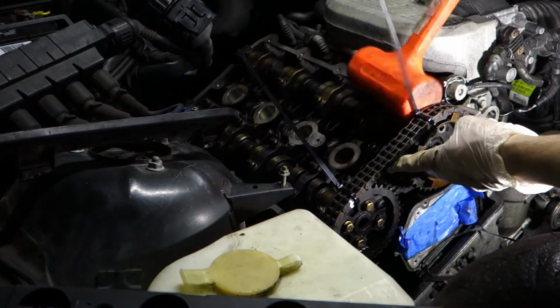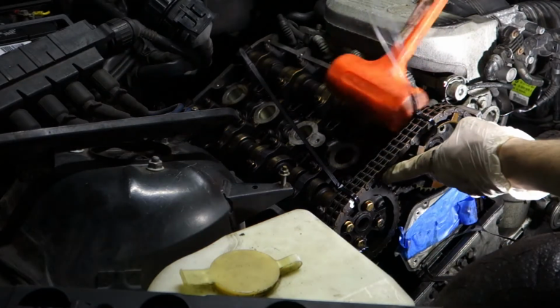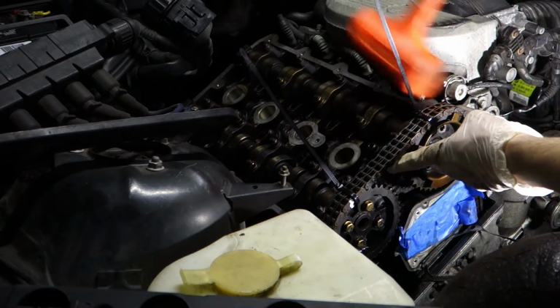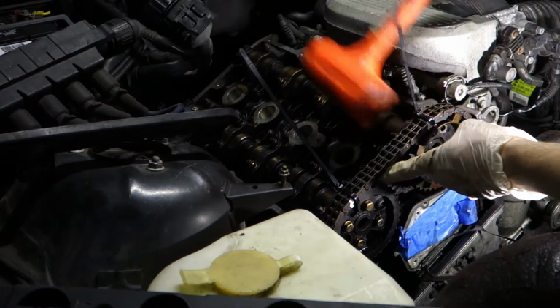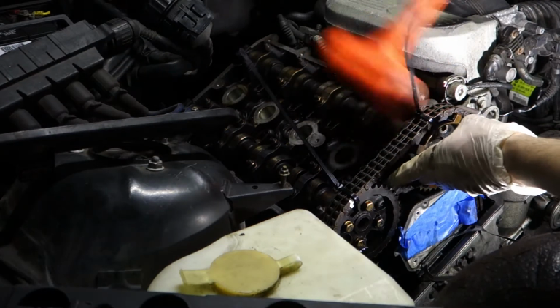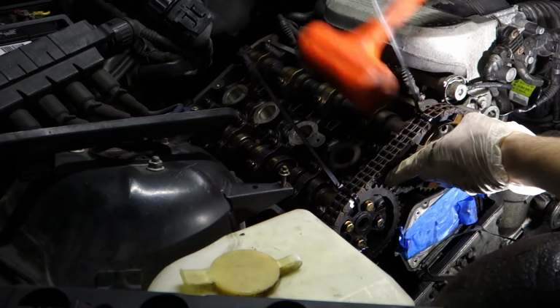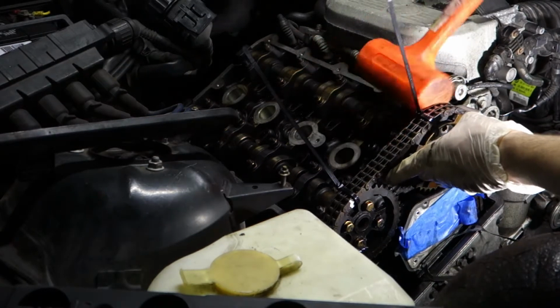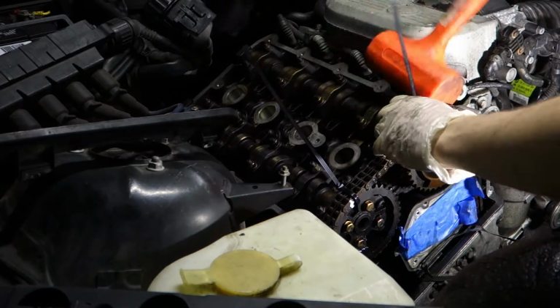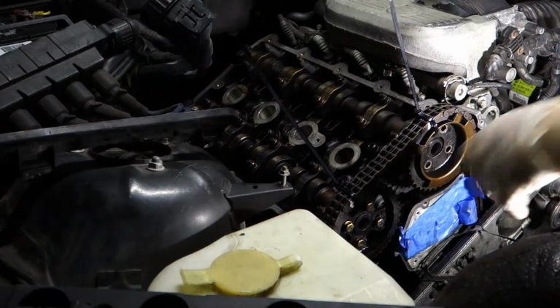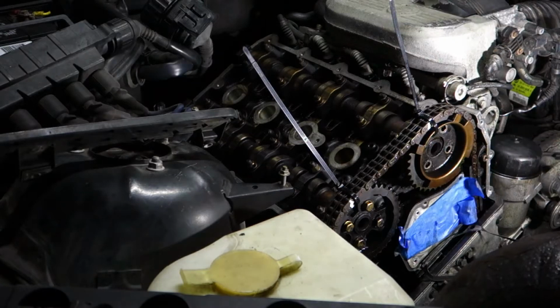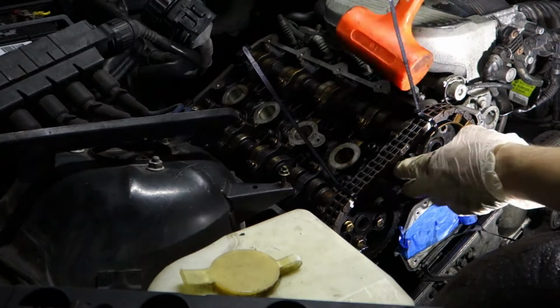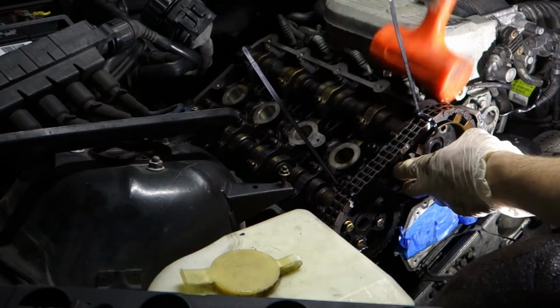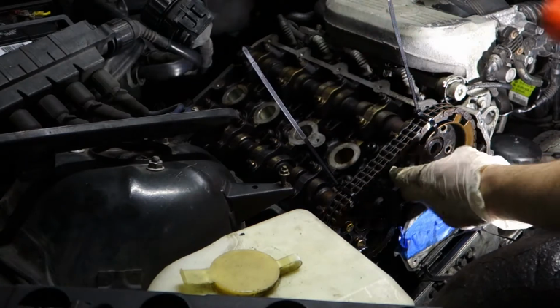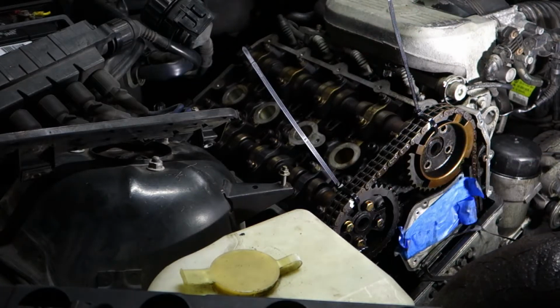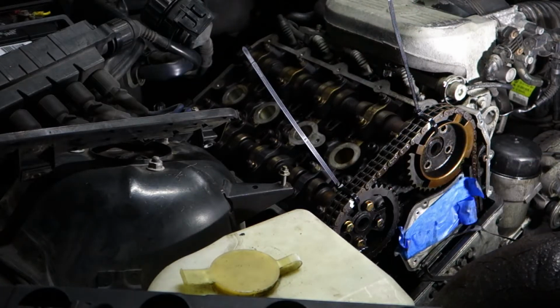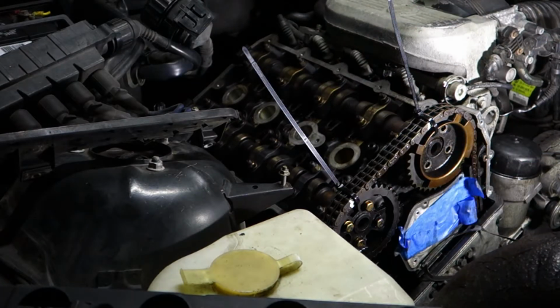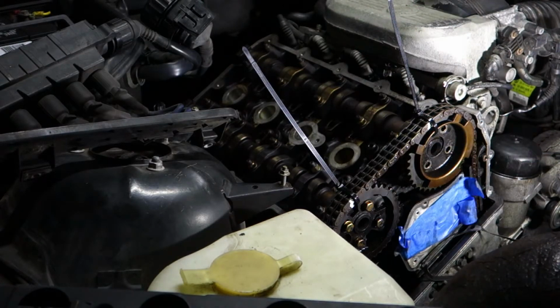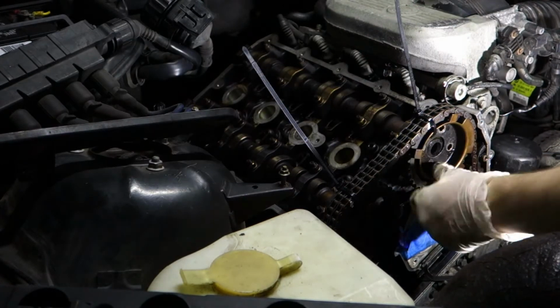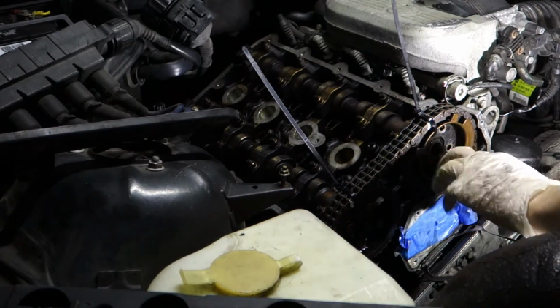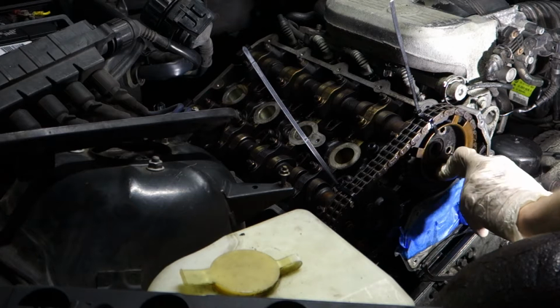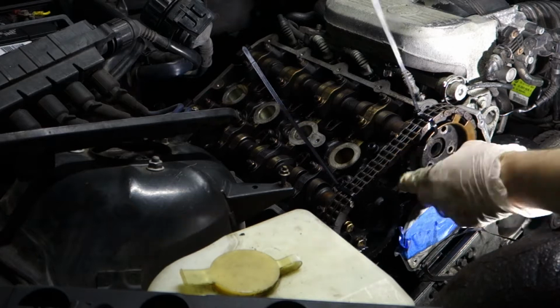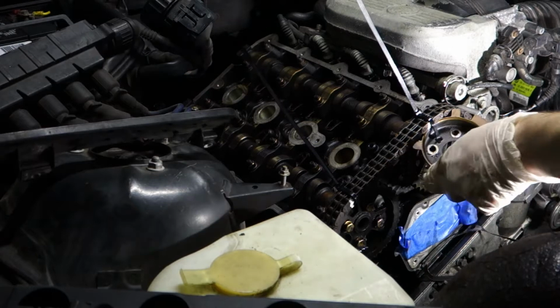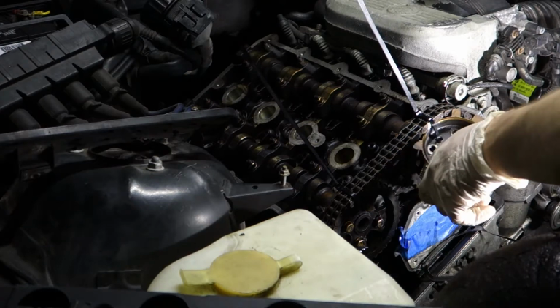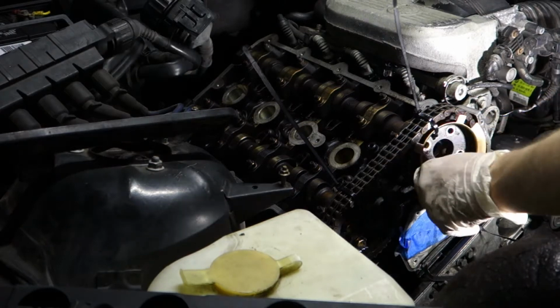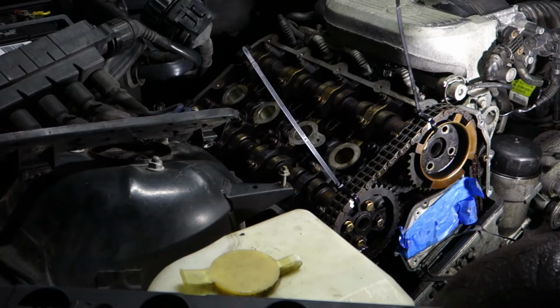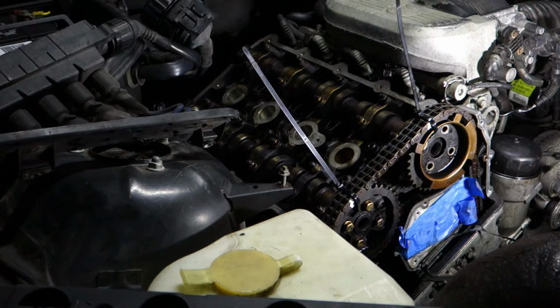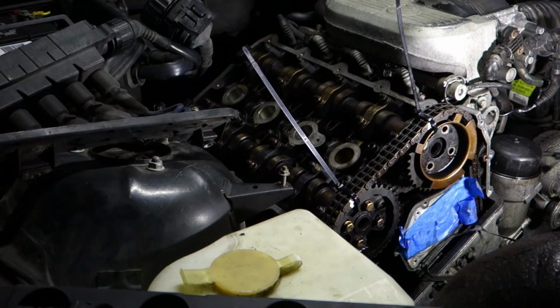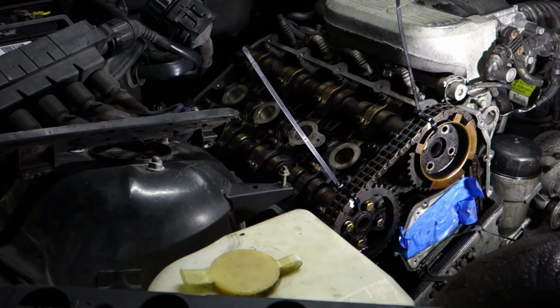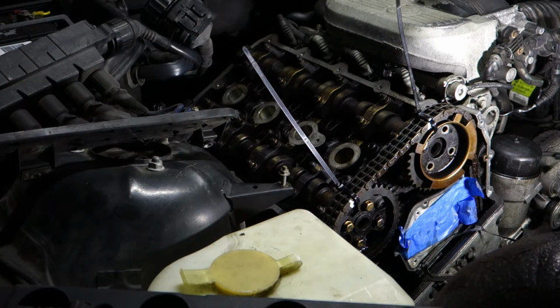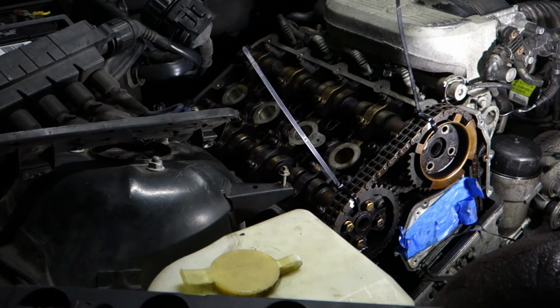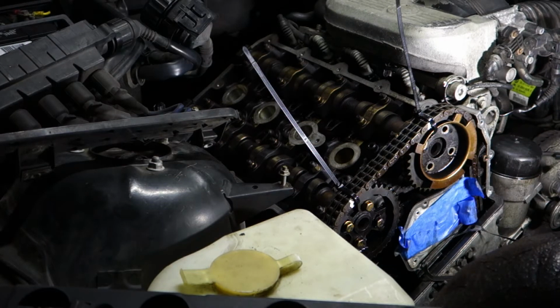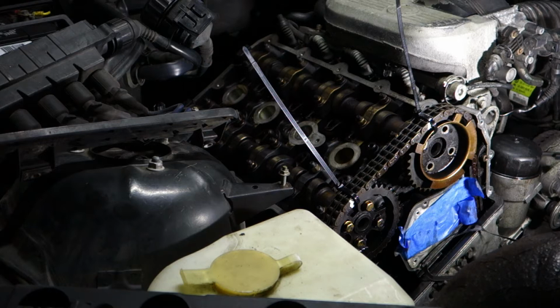You wouldn't have this problem, but because my engine wasn't maintained well — as you can see from all the old oil baked on it — I do have to use a mallet to remove it. But usually rocking back and forth will be enough.